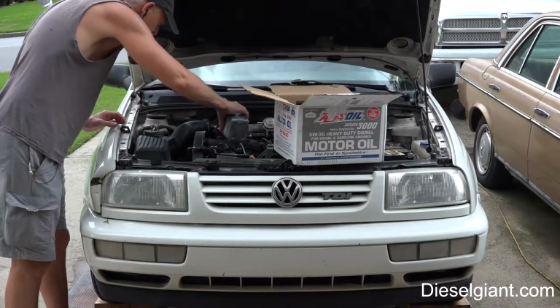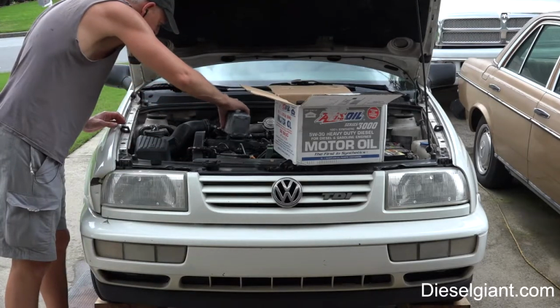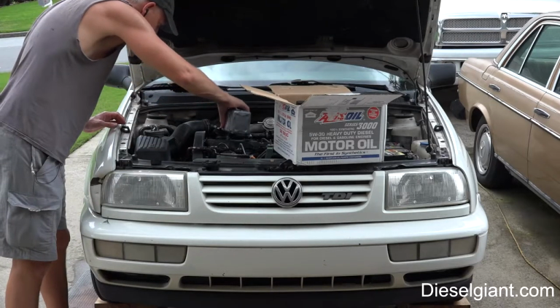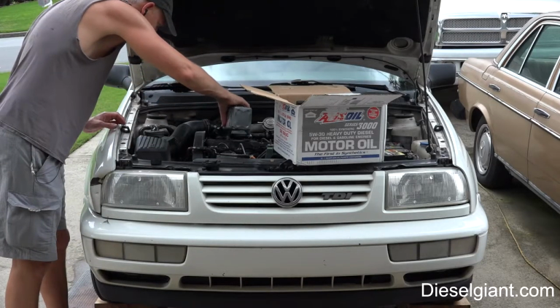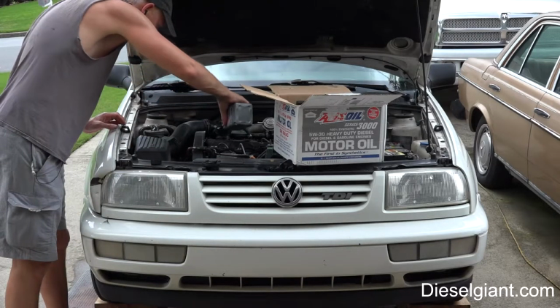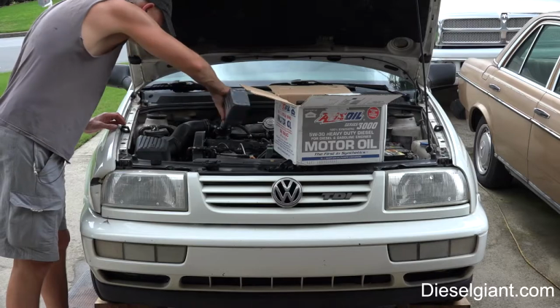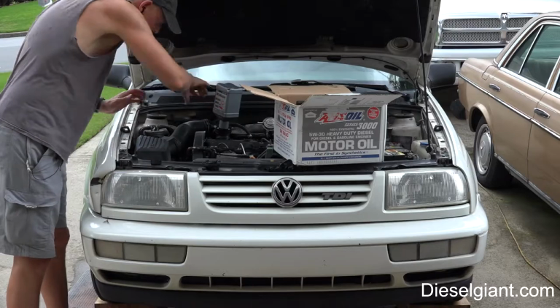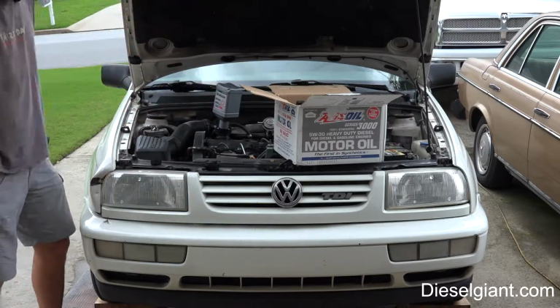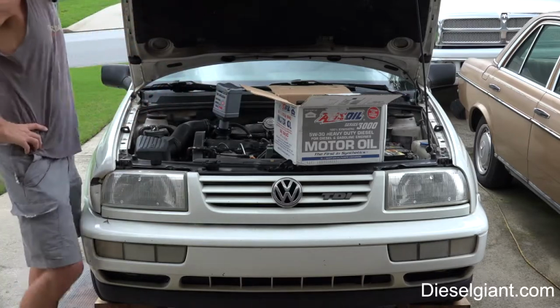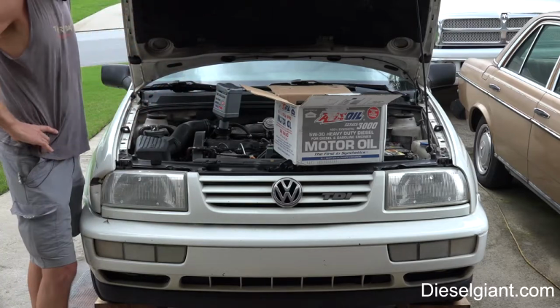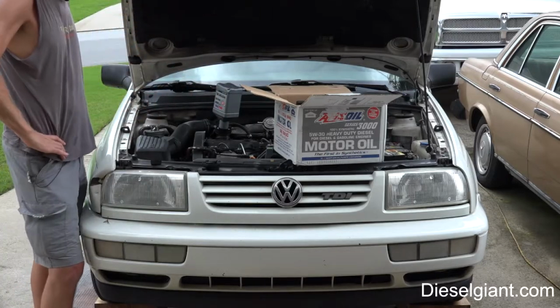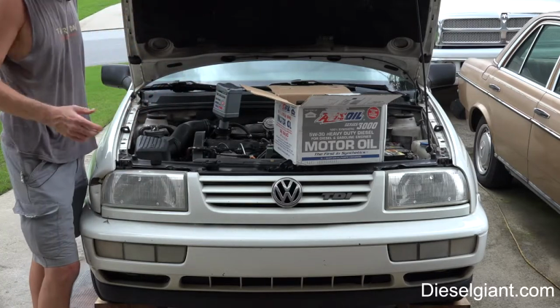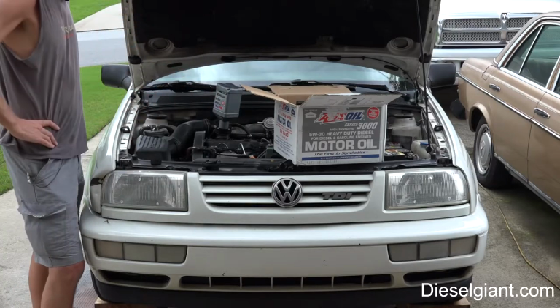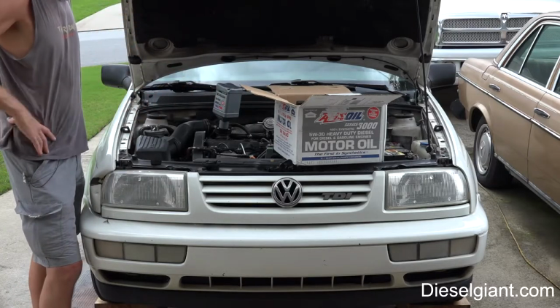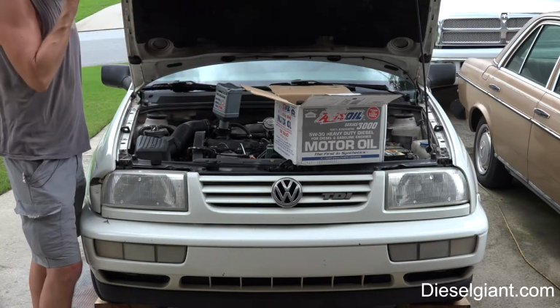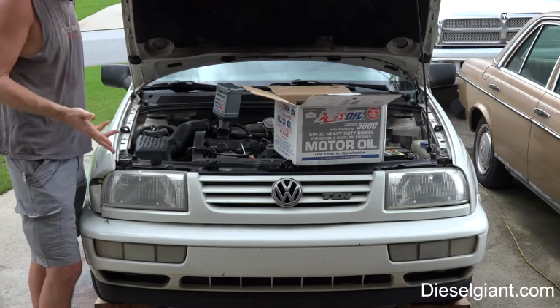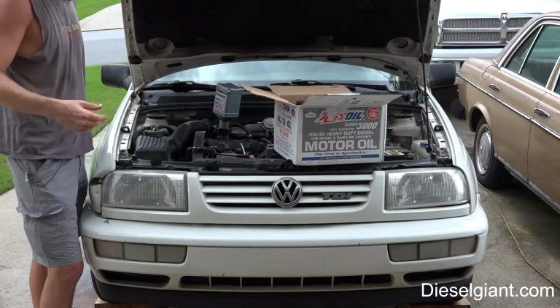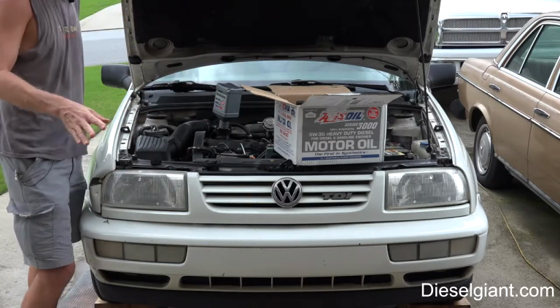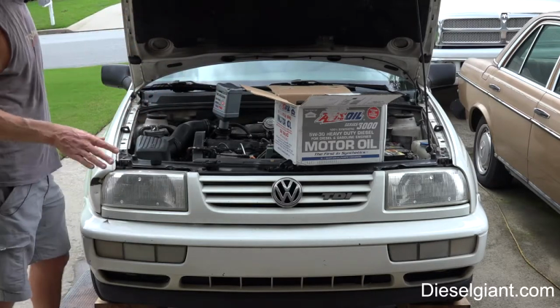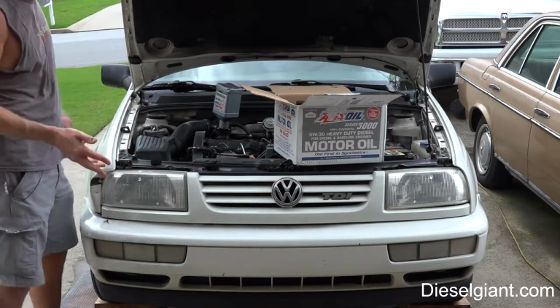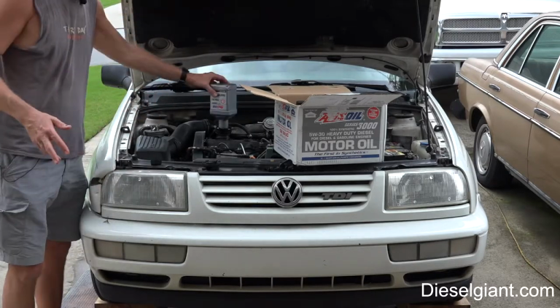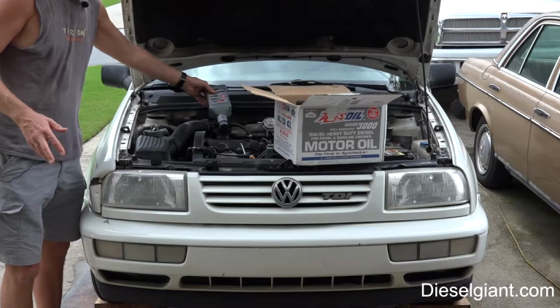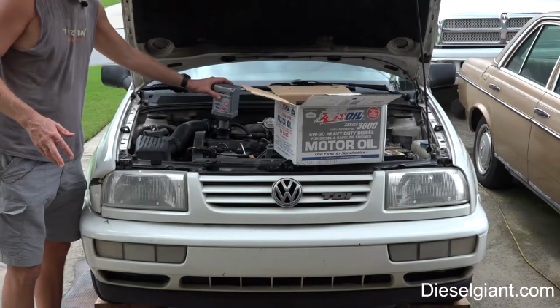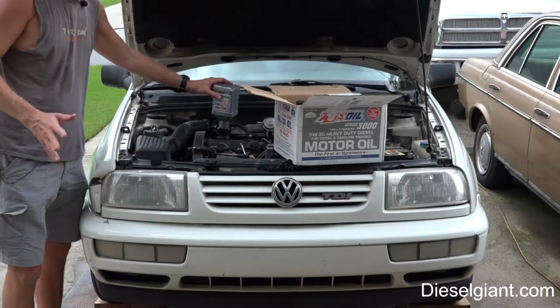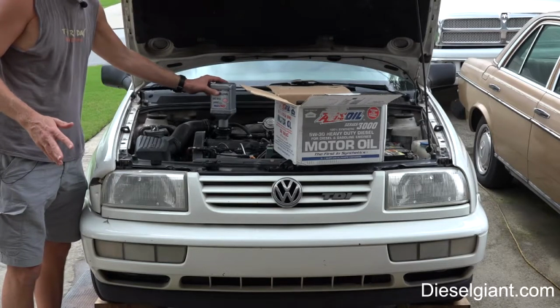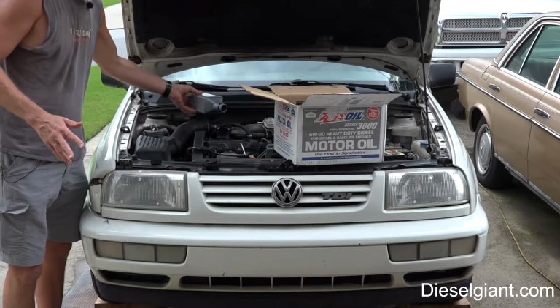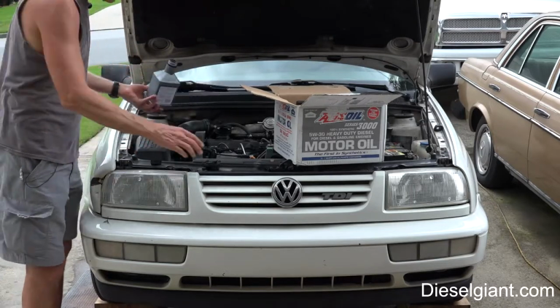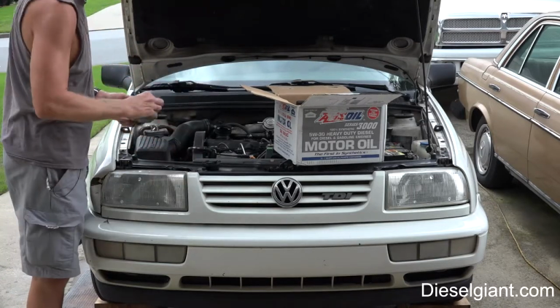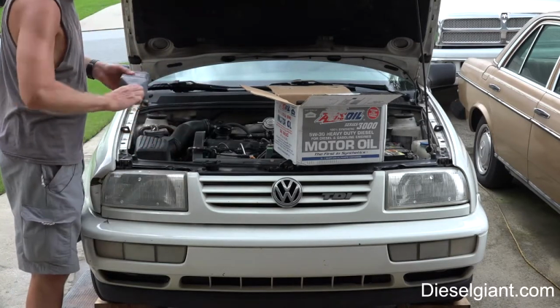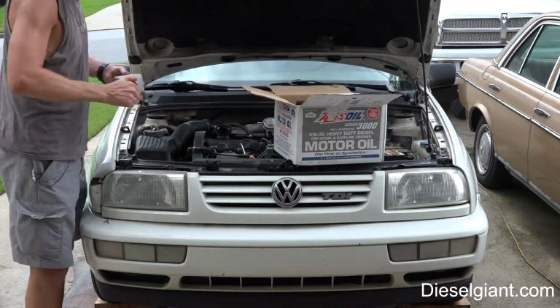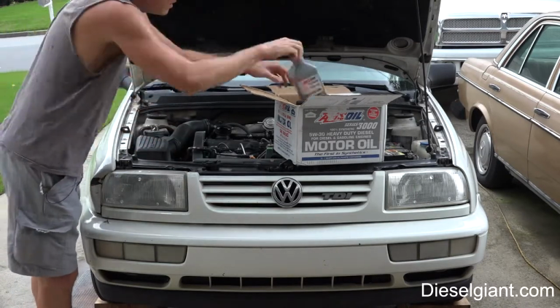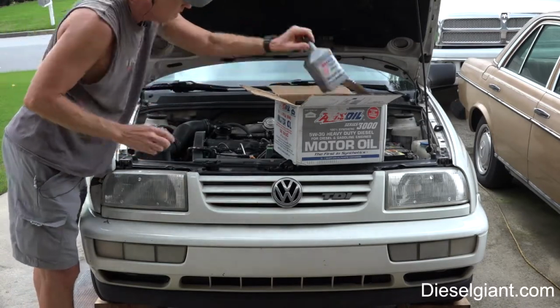The next filter I'm using runs 35,000-mile drain intervals on 15W-40, and I've got plenty of oil analysis data to show. I change the Hintz filters every 10,000 miles and do the oil about every 35,000 miles. Every single time the engine analysis has come back great.